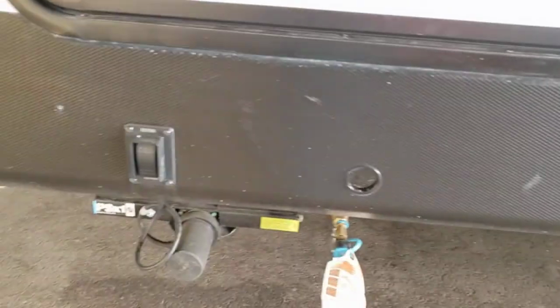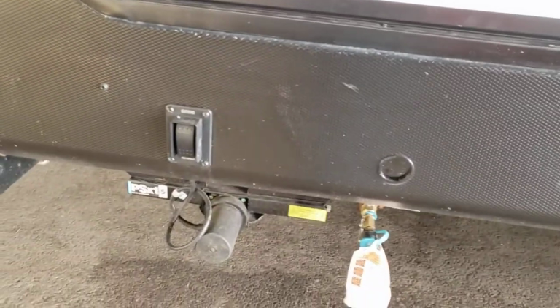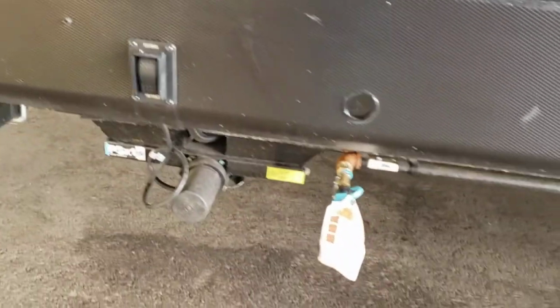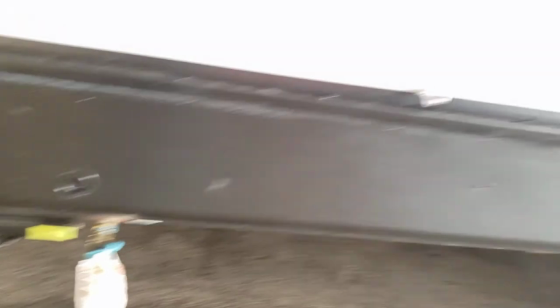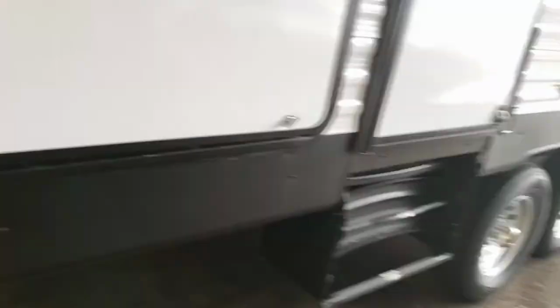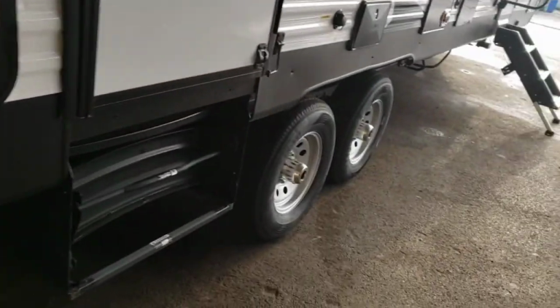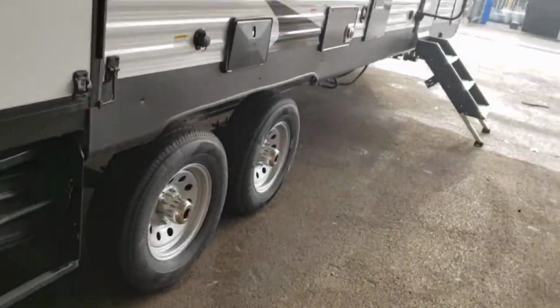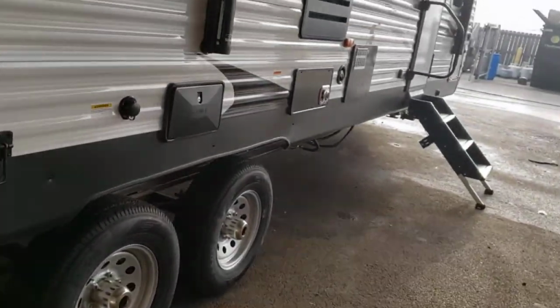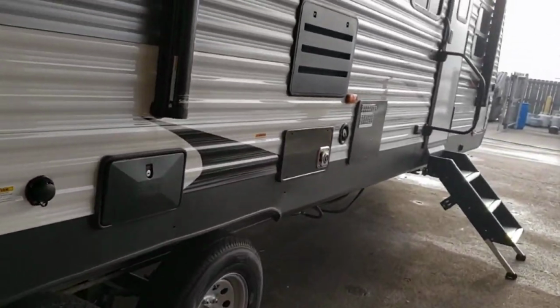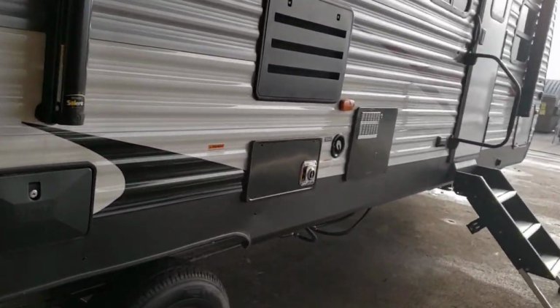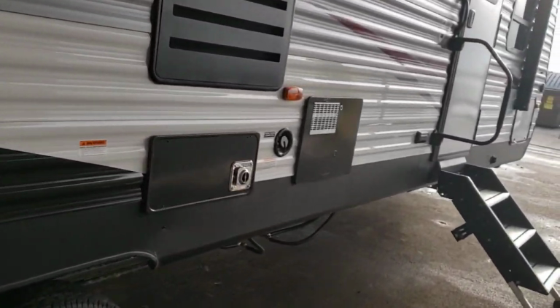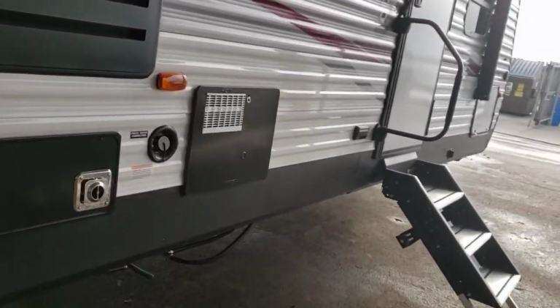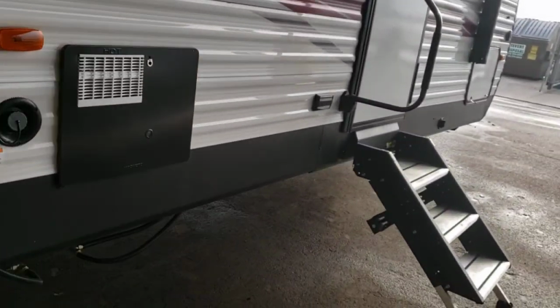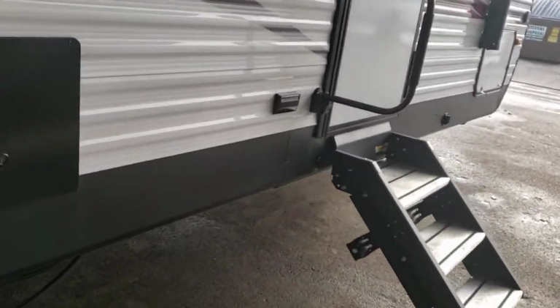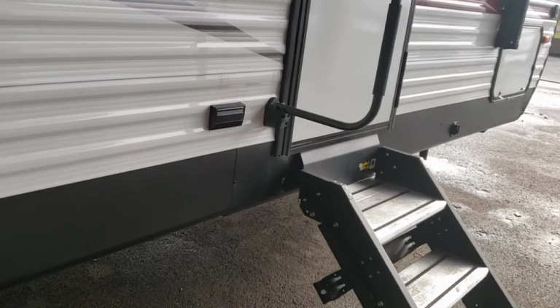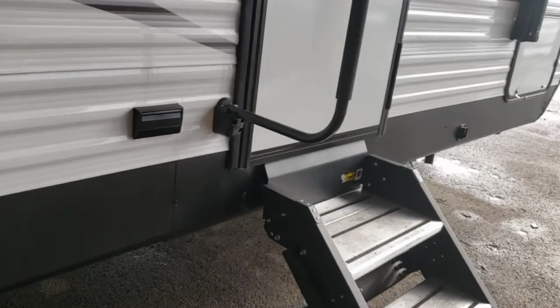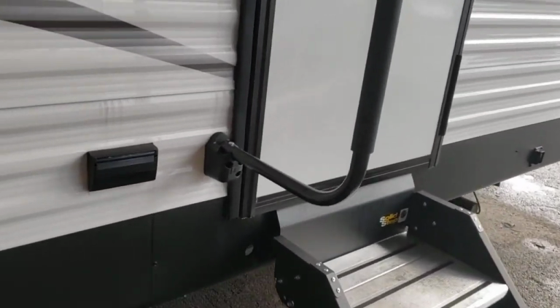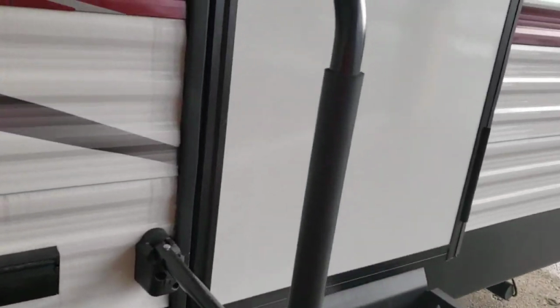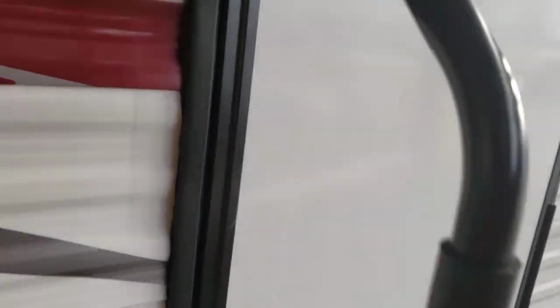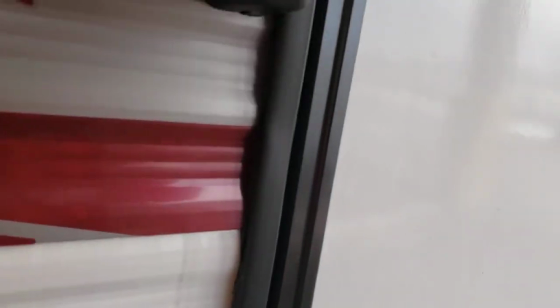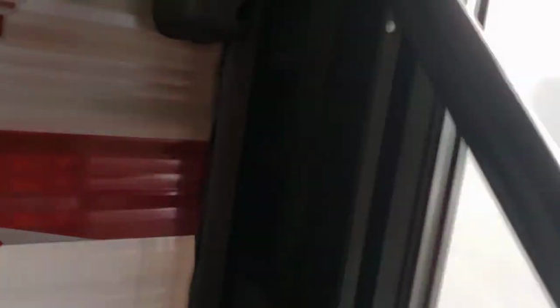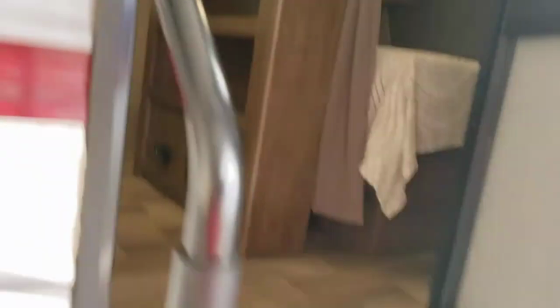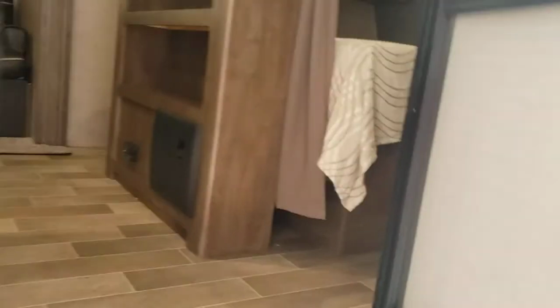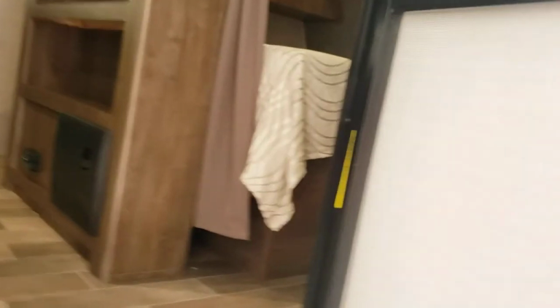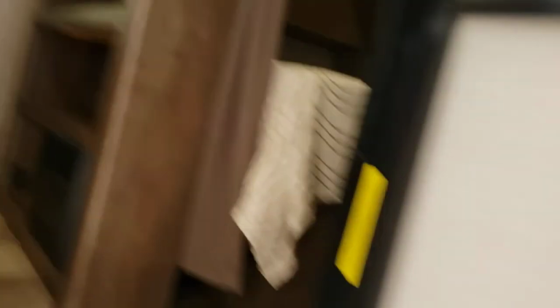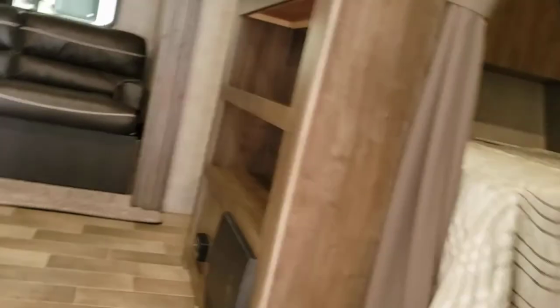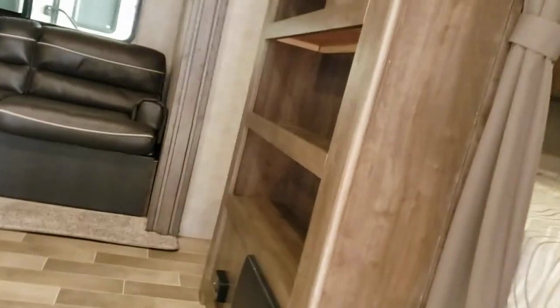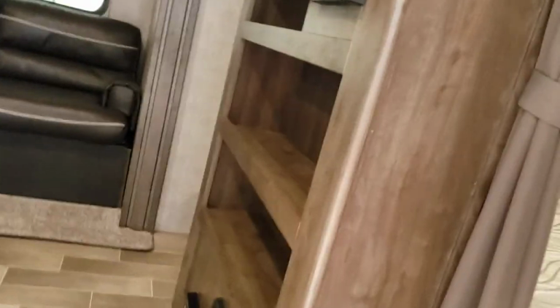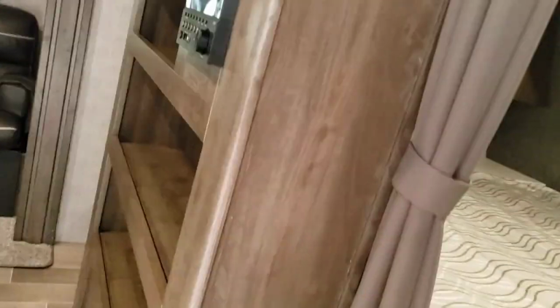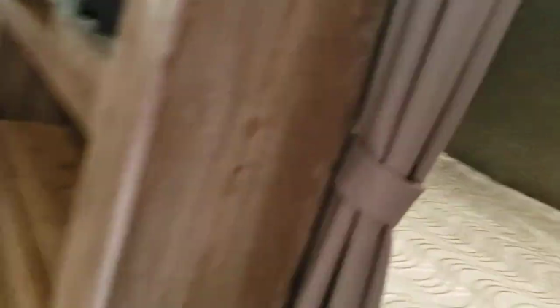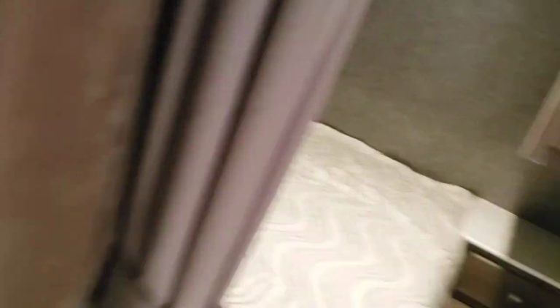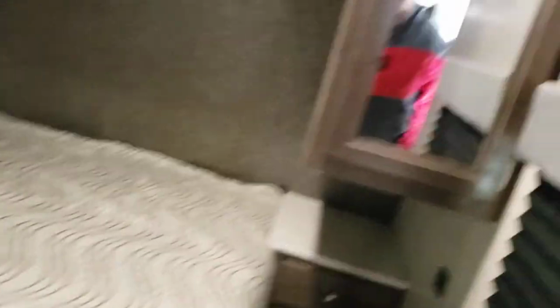Another switch for the rear jacks. Alright, we'll head on into the inside now. We'll start with the bedroom and work our way to the front.